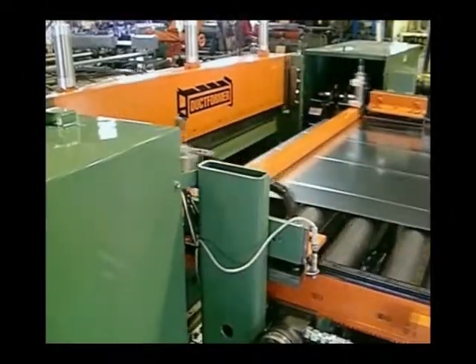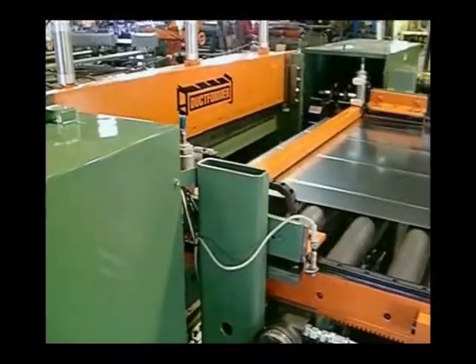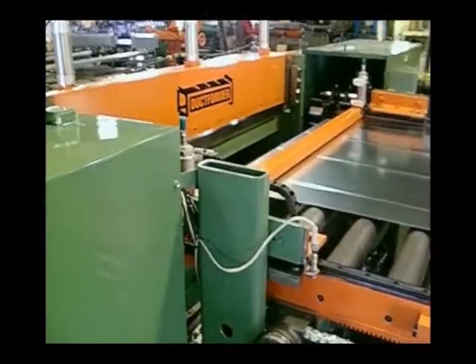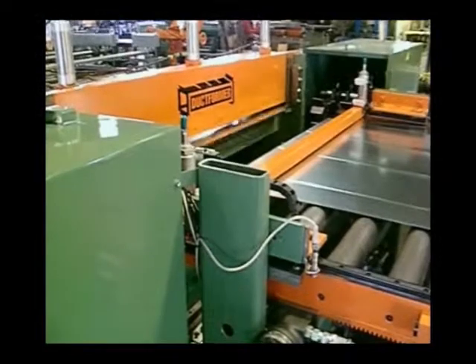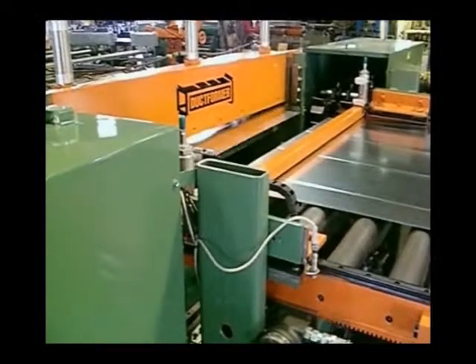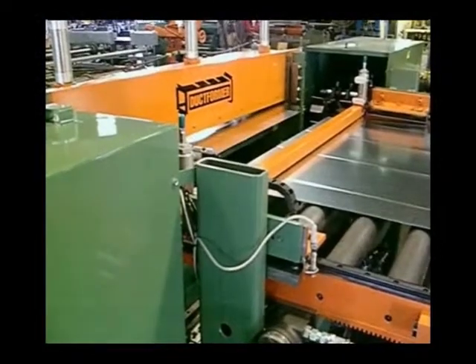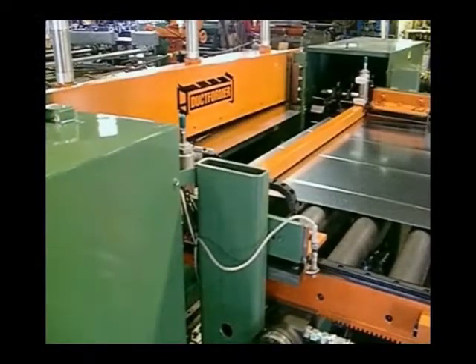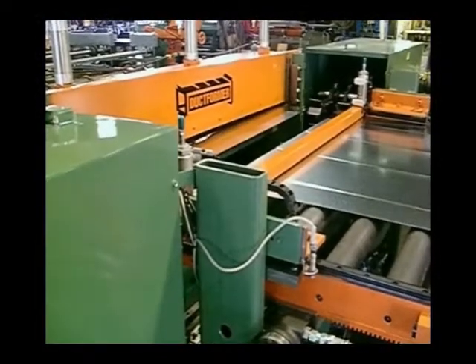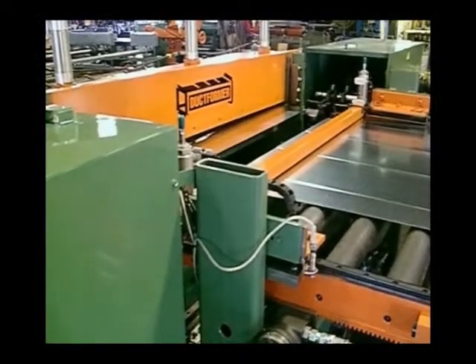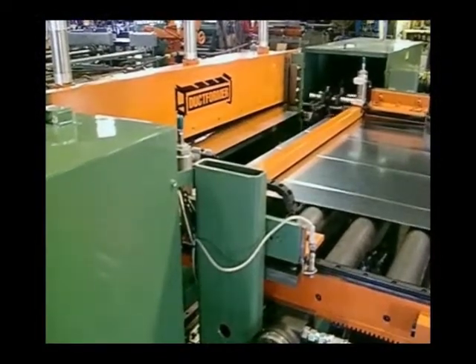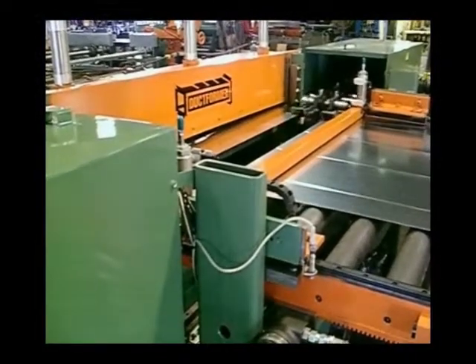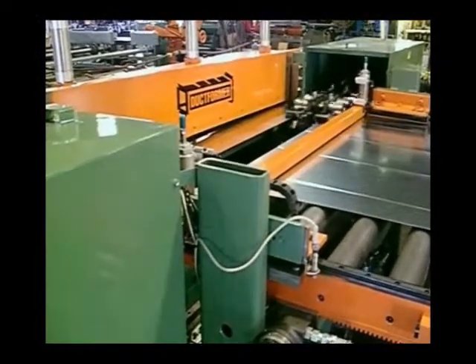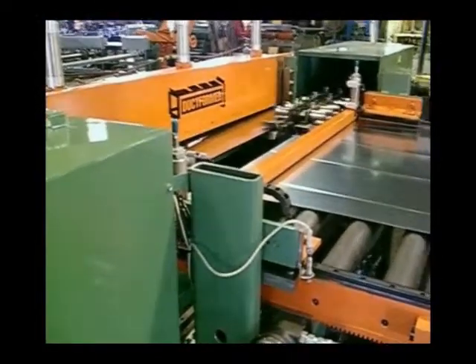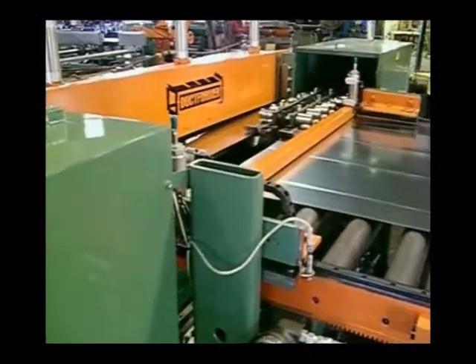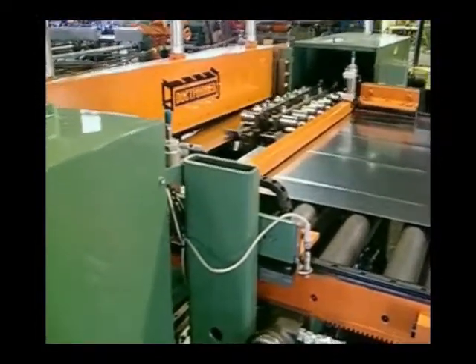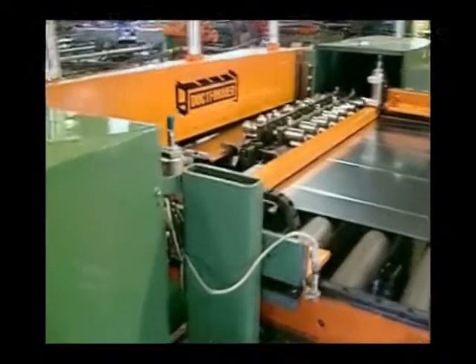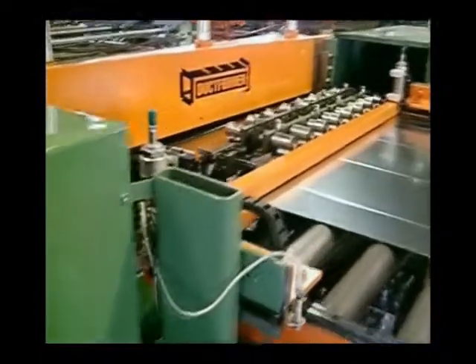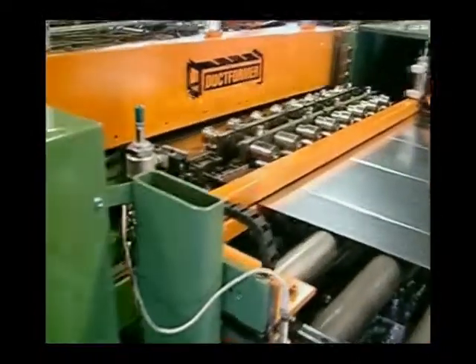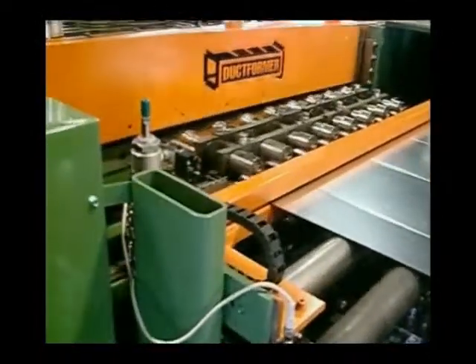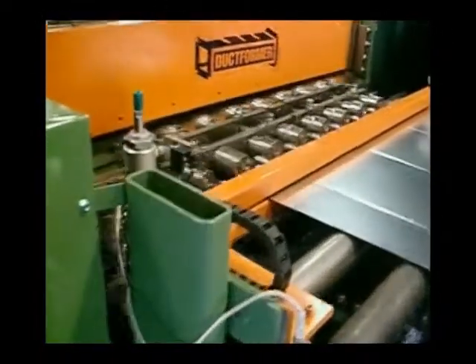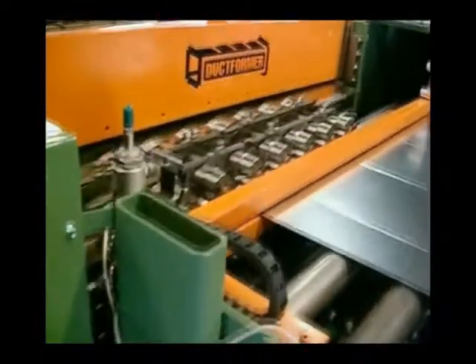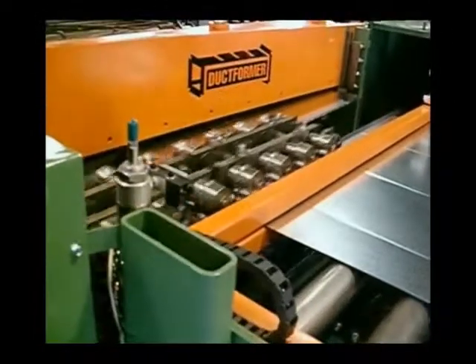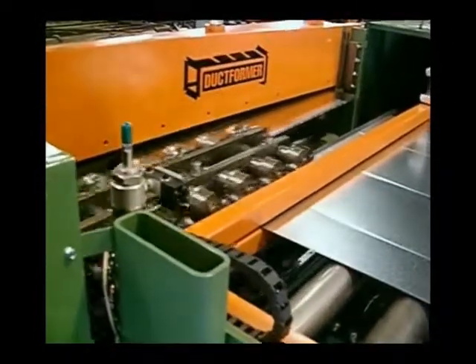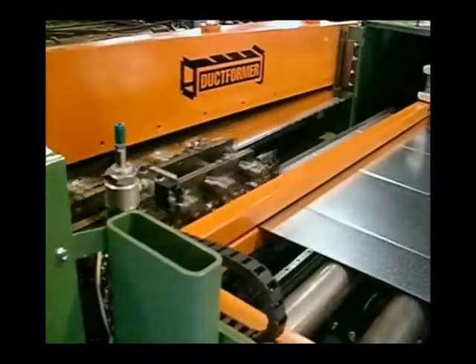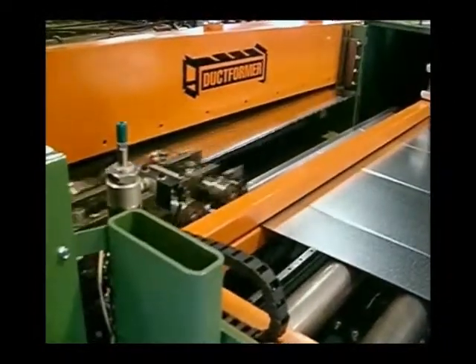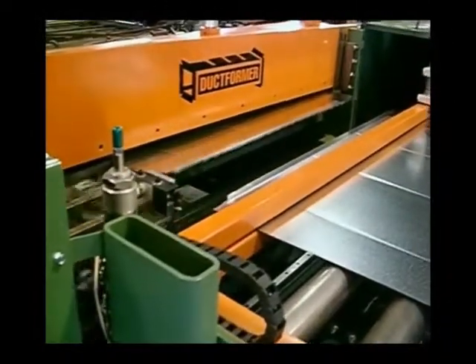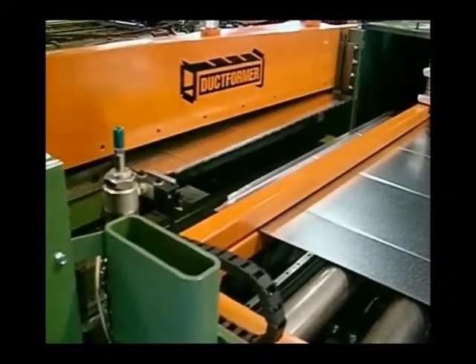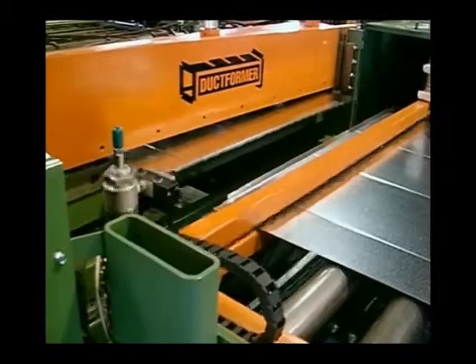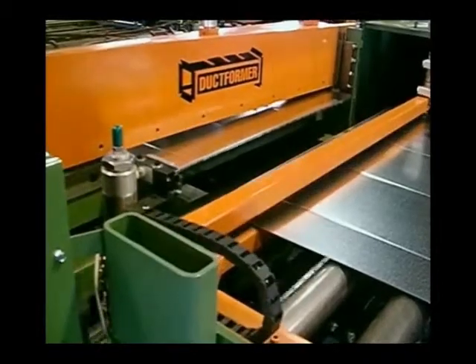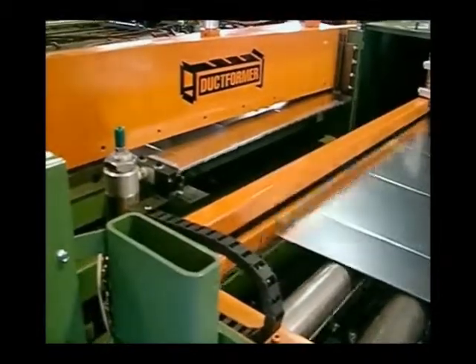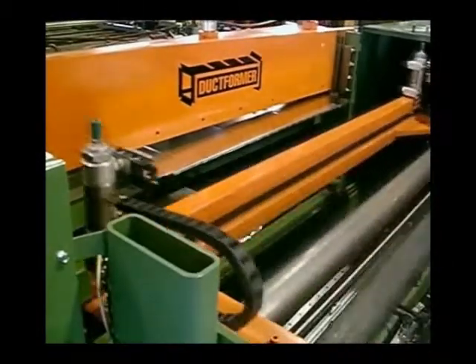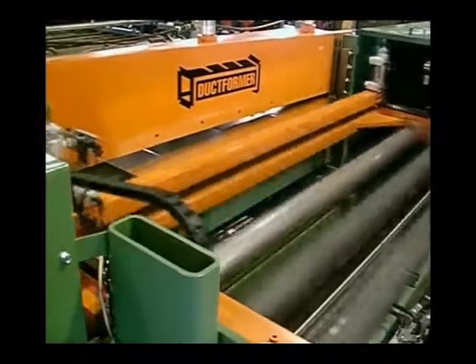The hydraulic cut off is a heavy duty all steel Gibbs style shear. The all new Ductformer Series 300 crossover roll former forms both the male and female locks simultaneously at the same time.